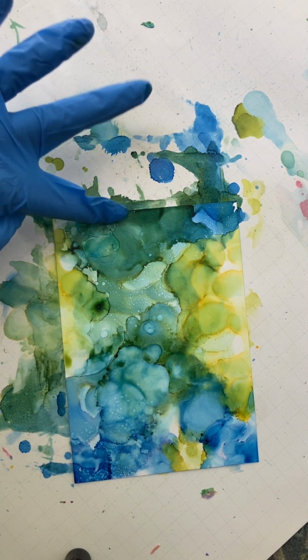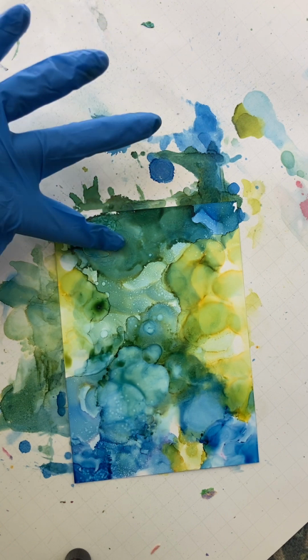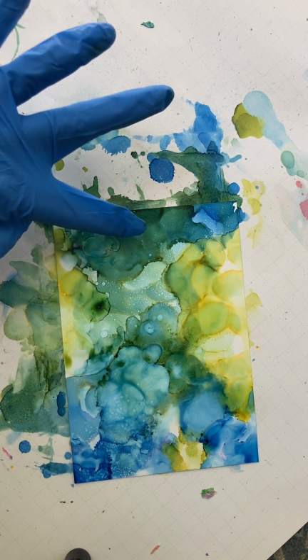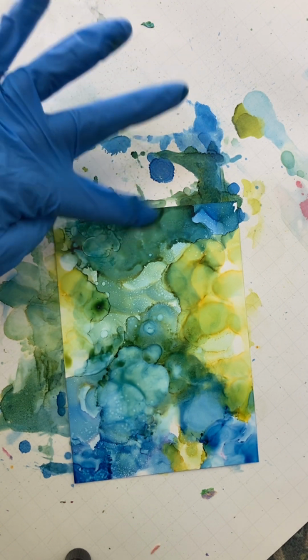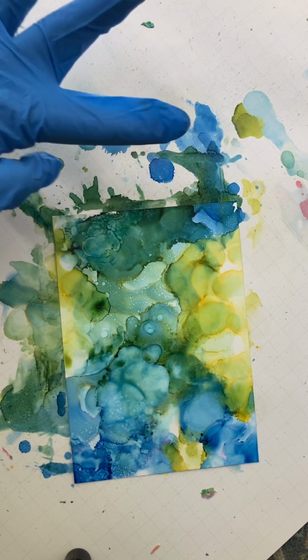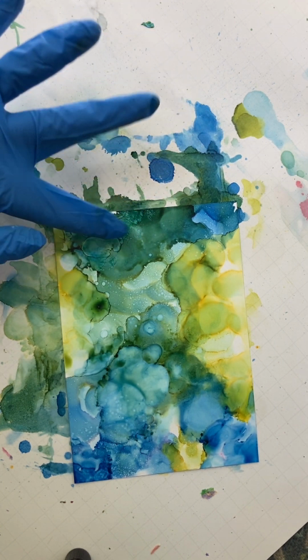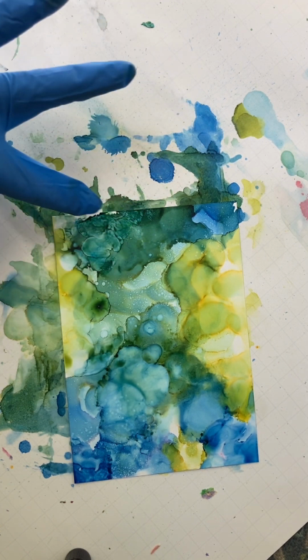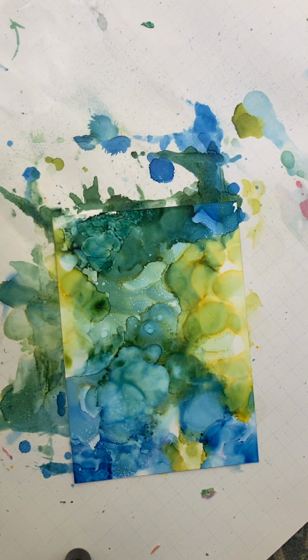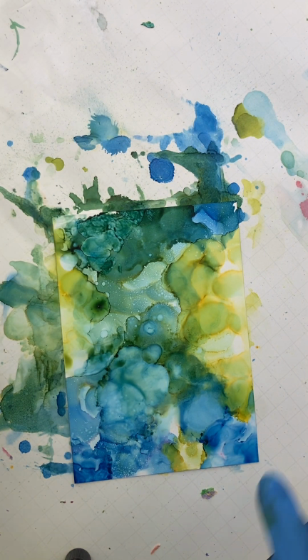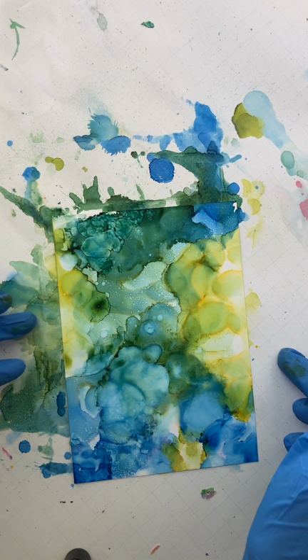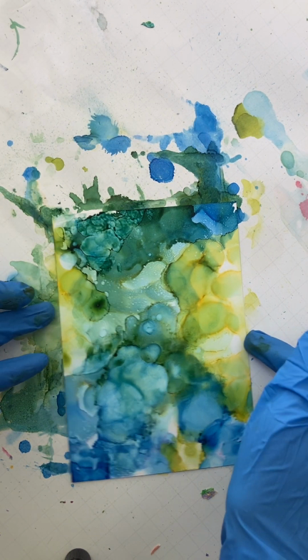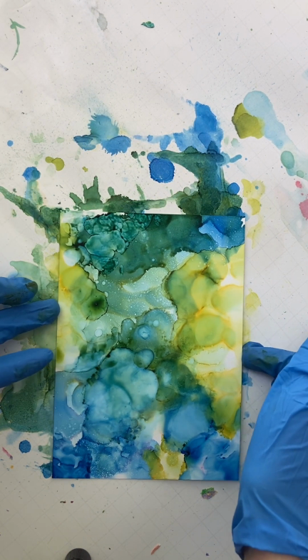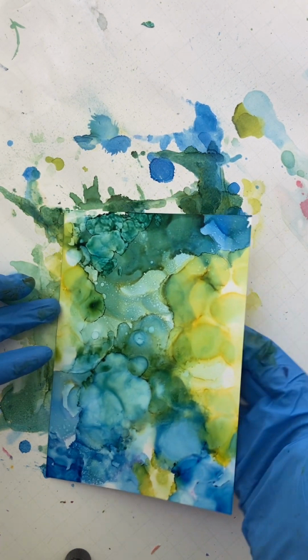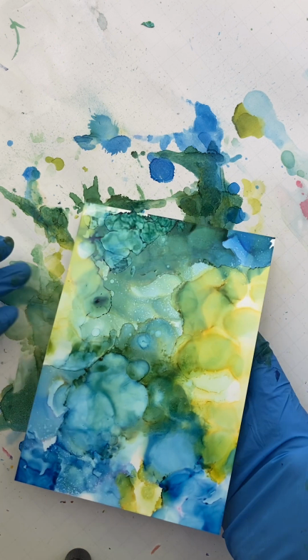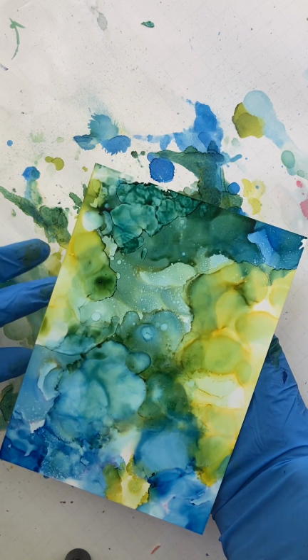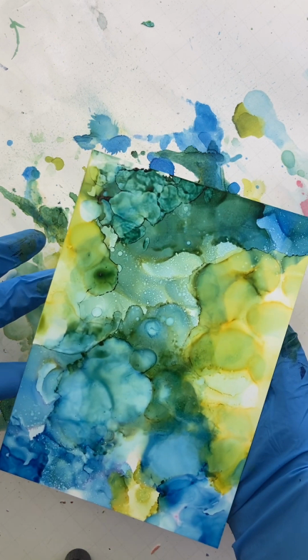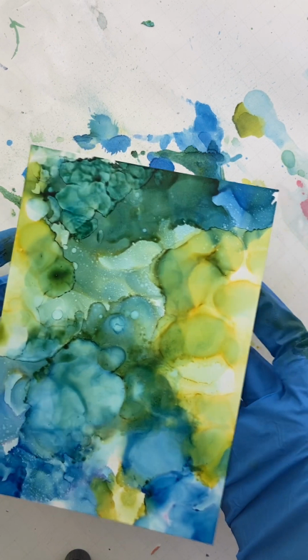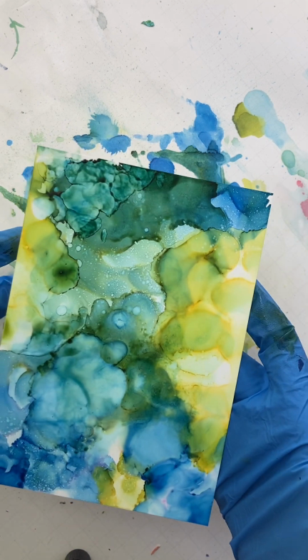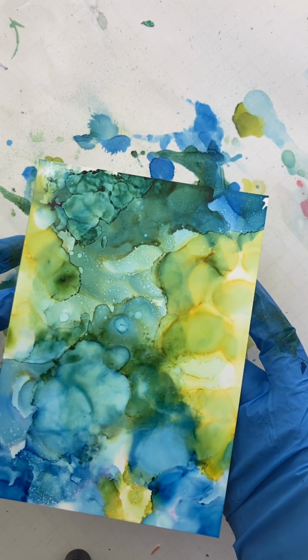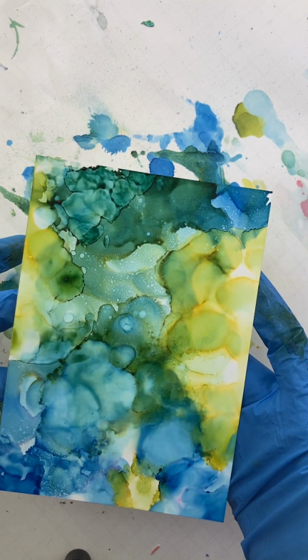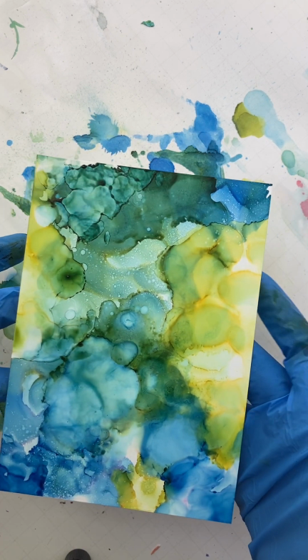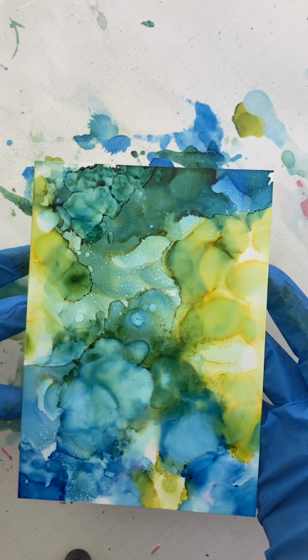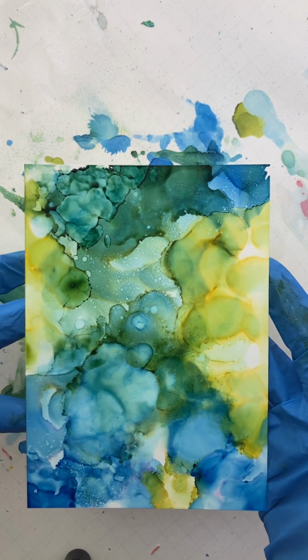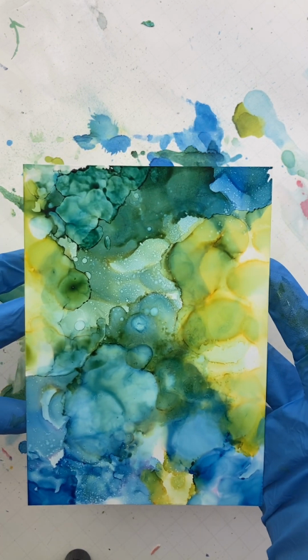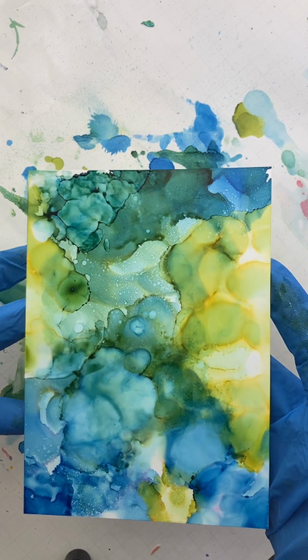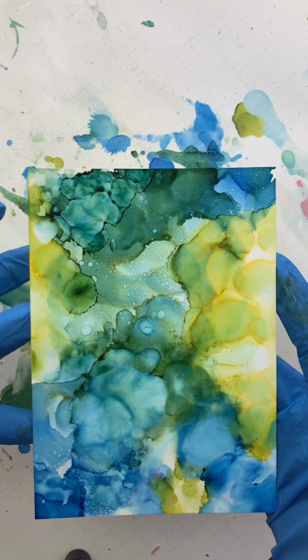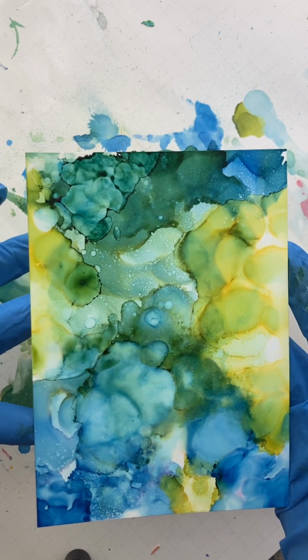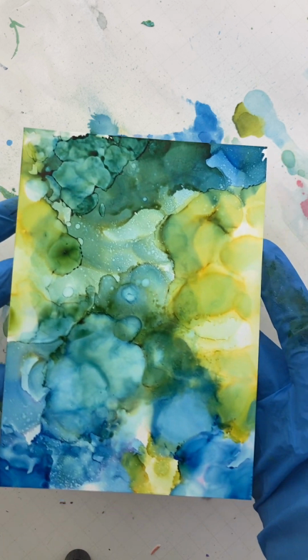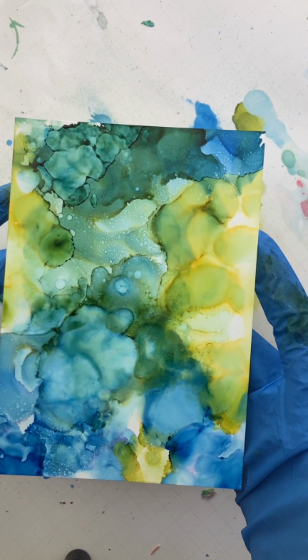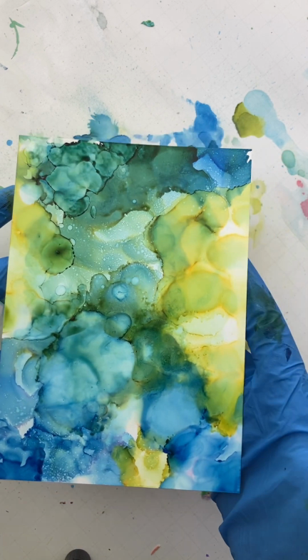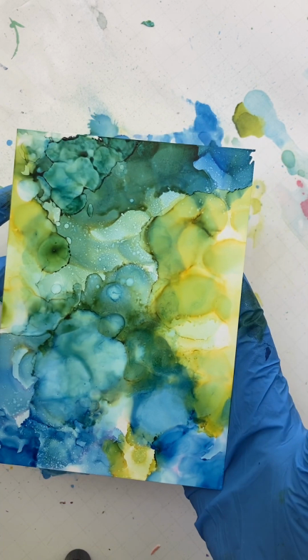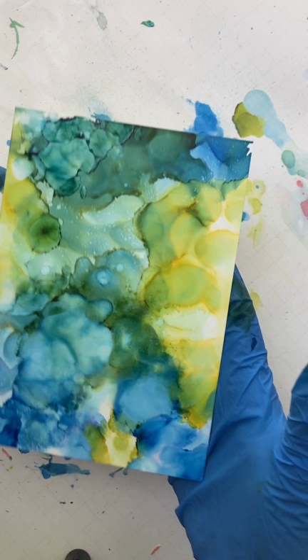I do want a little more texture up here, so I'm going to tap that in. And I do generally with these go back in and add details with my gold gel pen, but I'm really happy with that. I'm just going to leave it and let it dry completely.